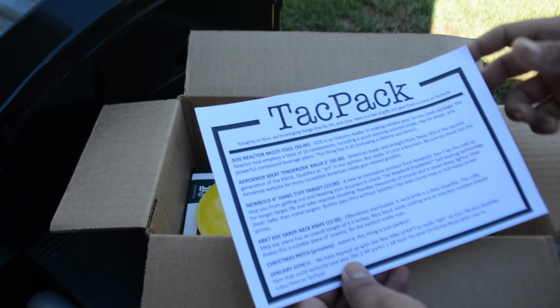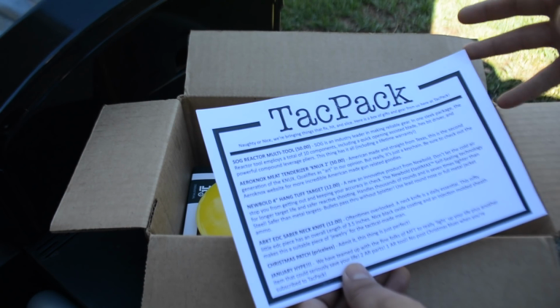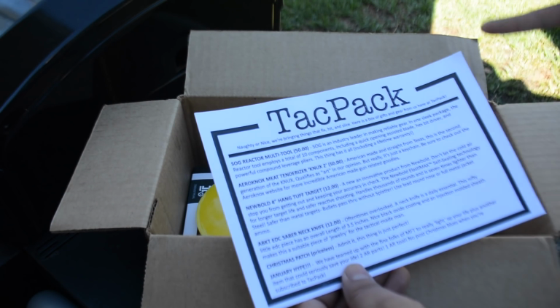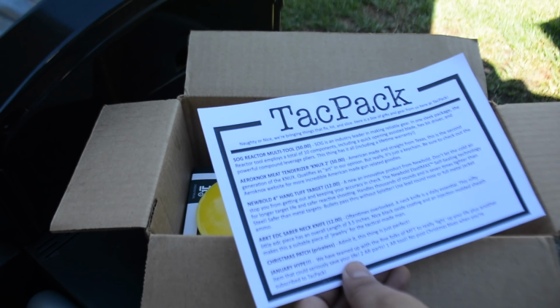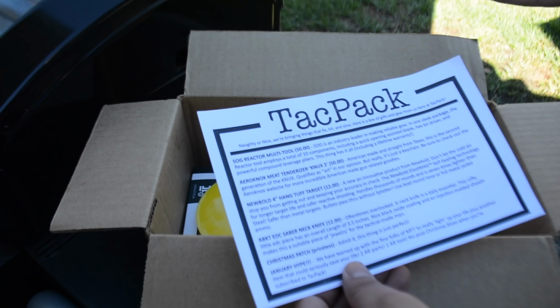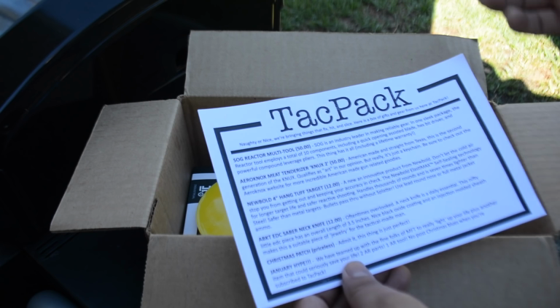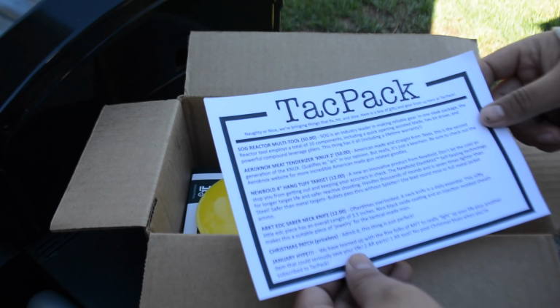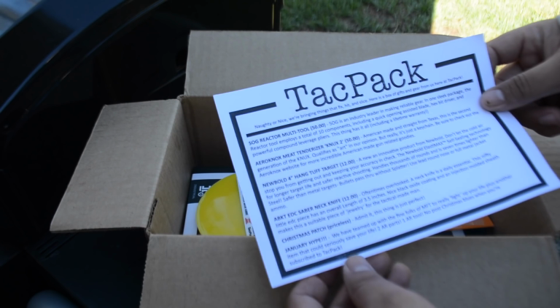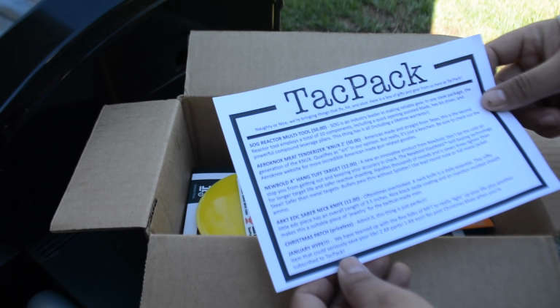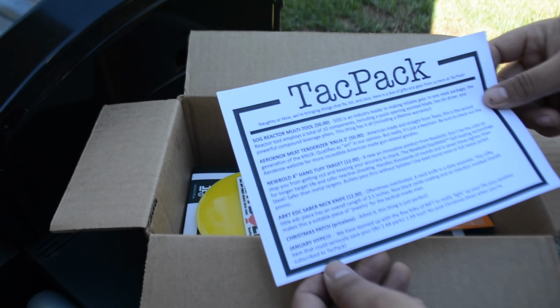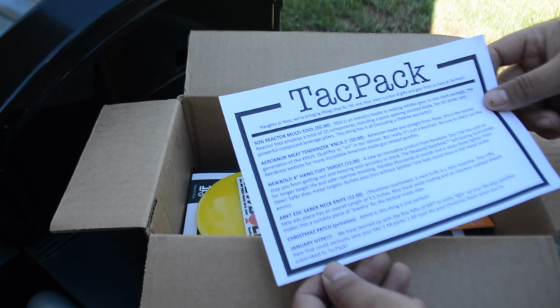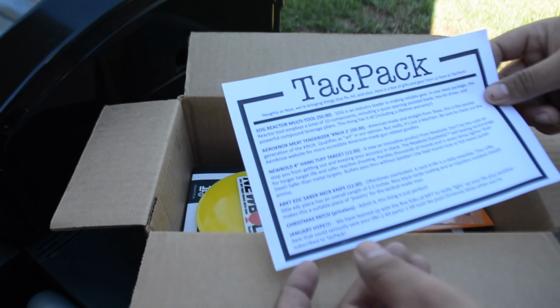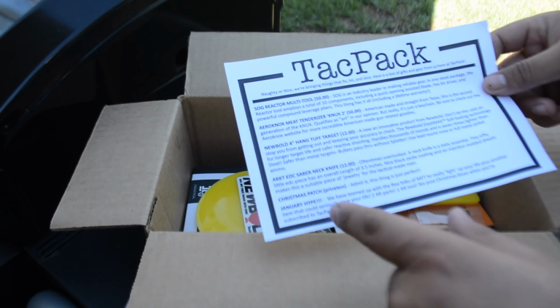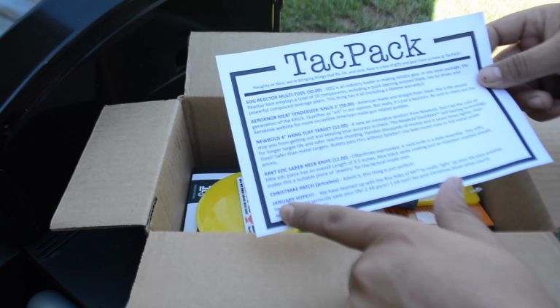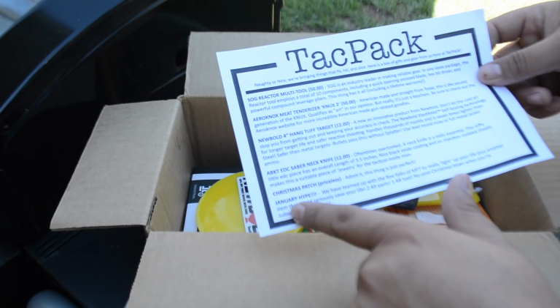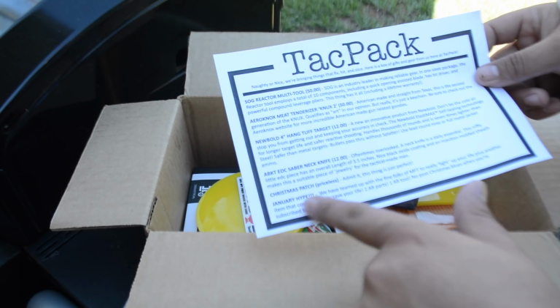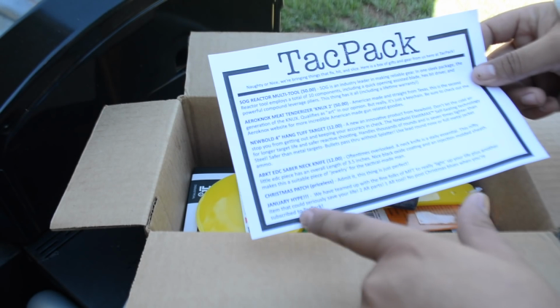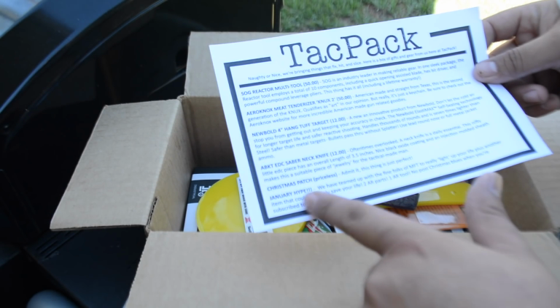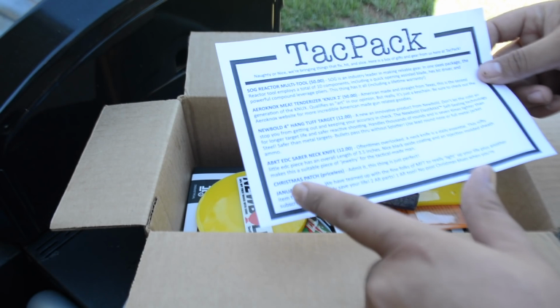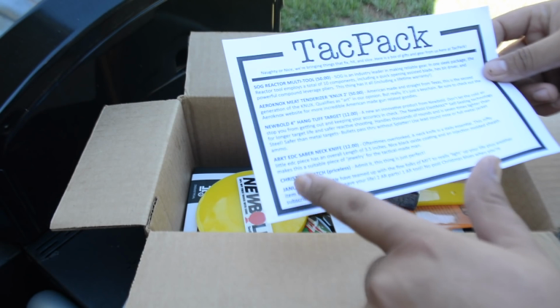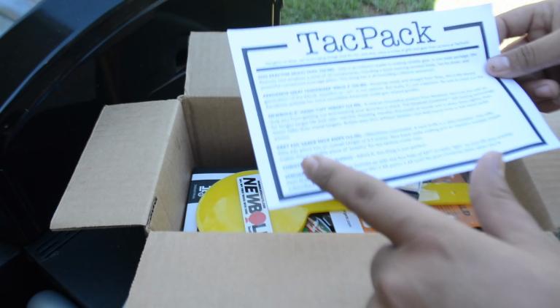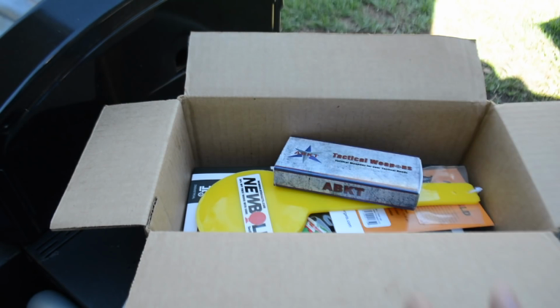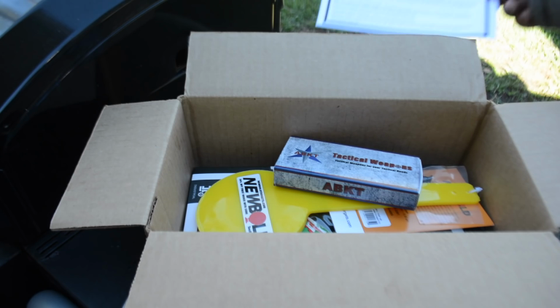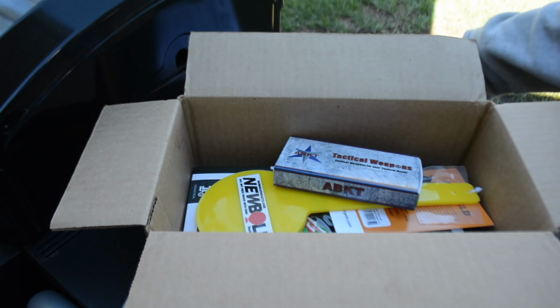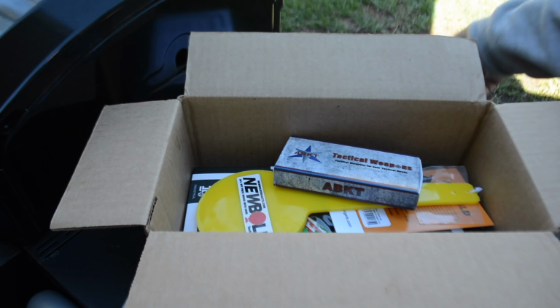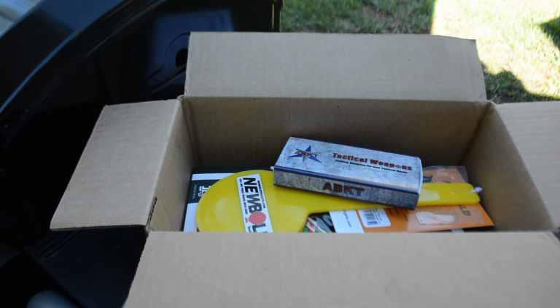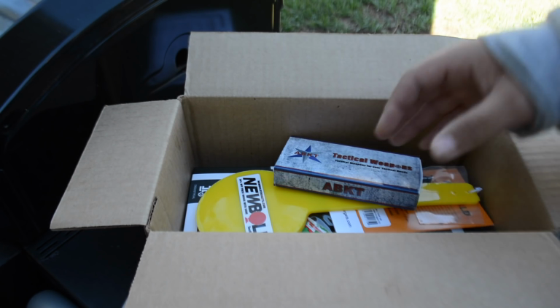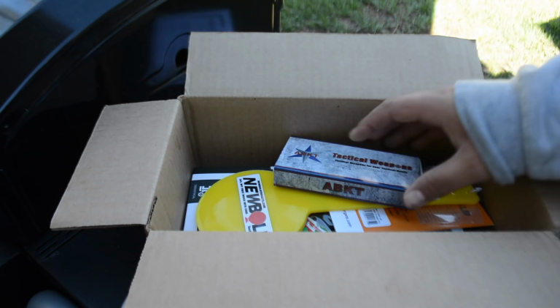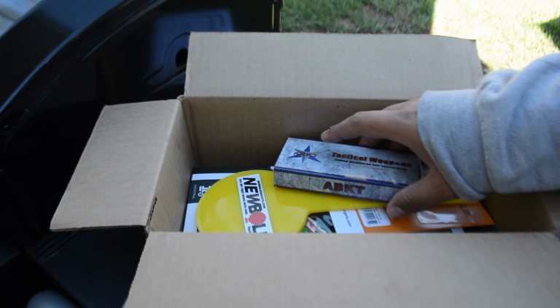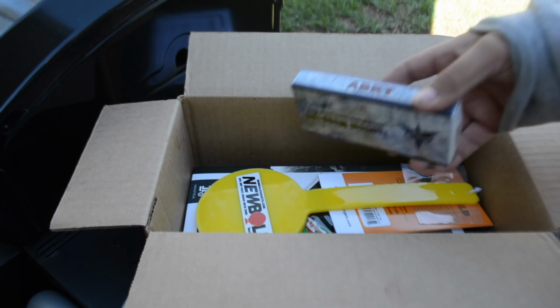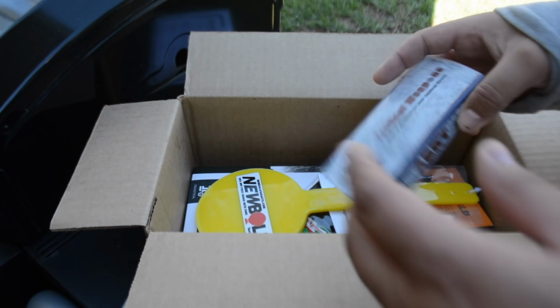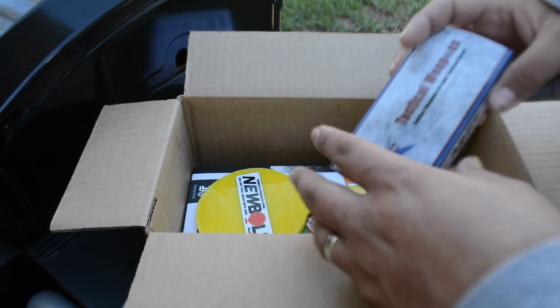This one's kind of like the Christmas version. Right here it tells you a little bit about the next one coming up. So you got a couple of items here. Like I said, this is about fifty dollars.